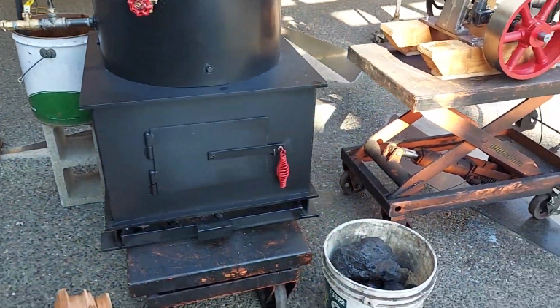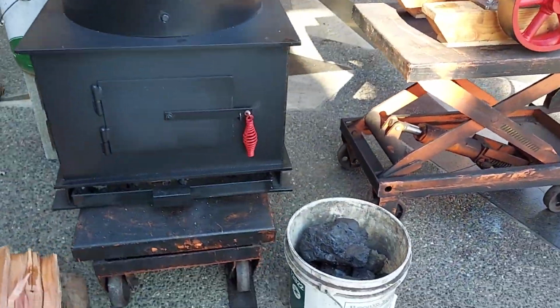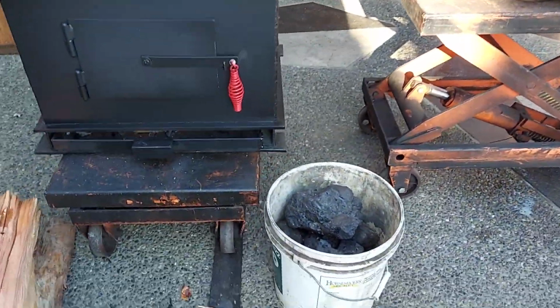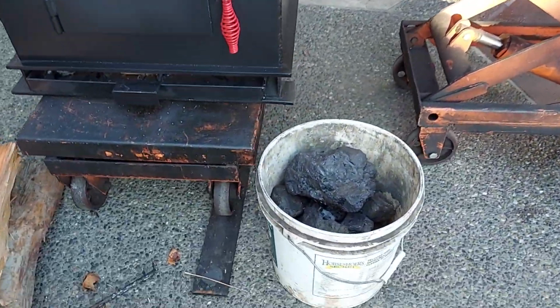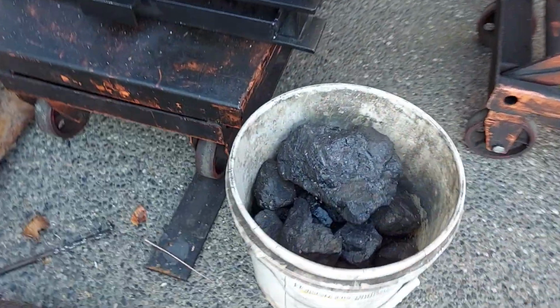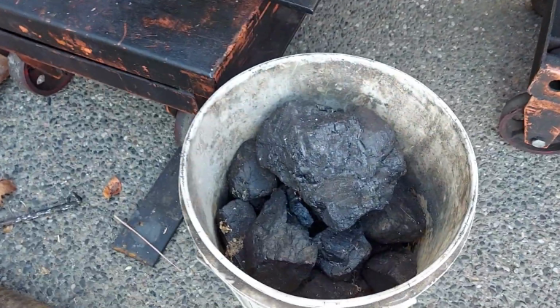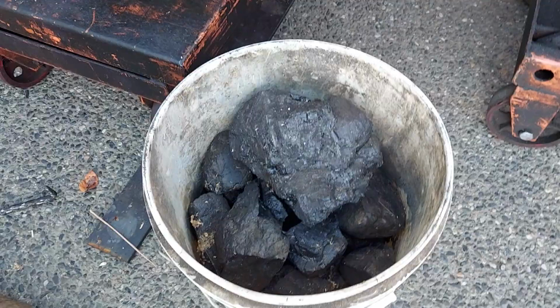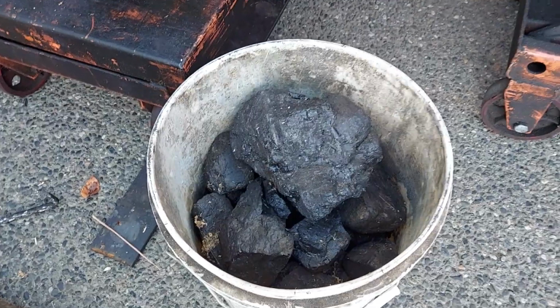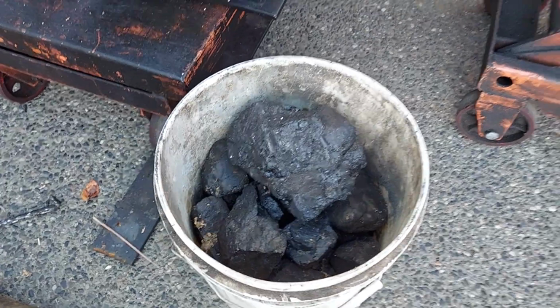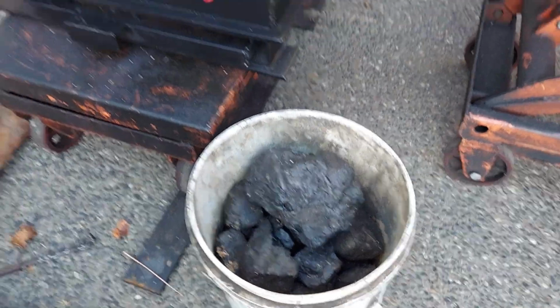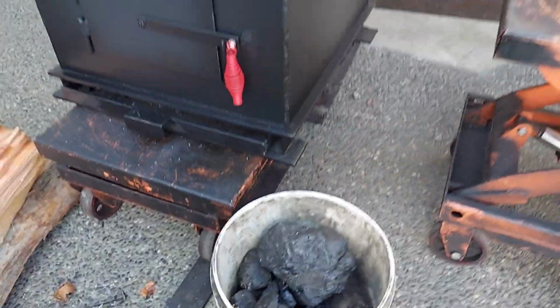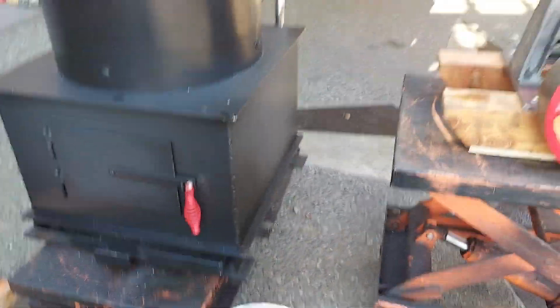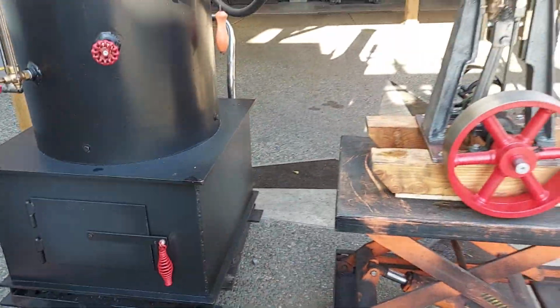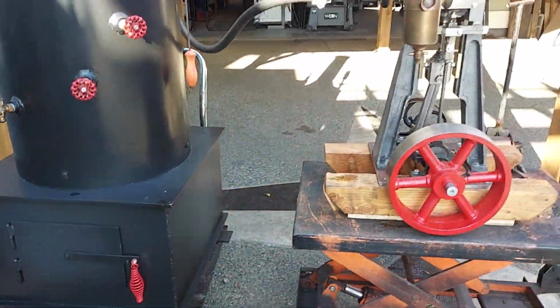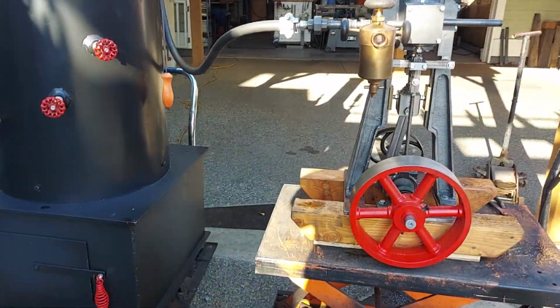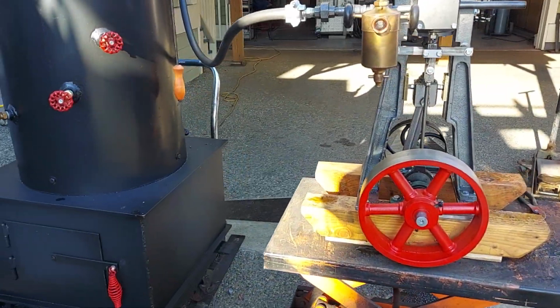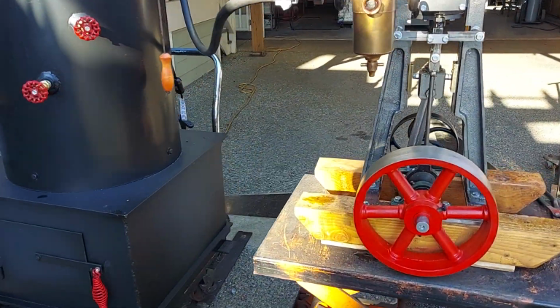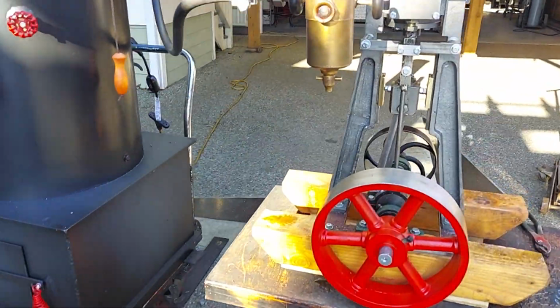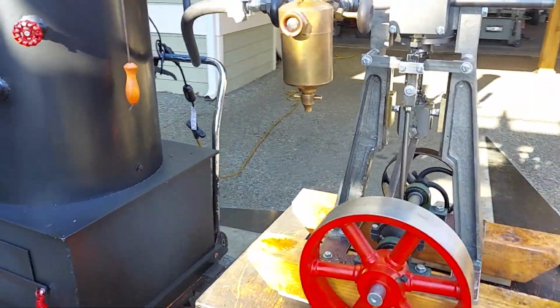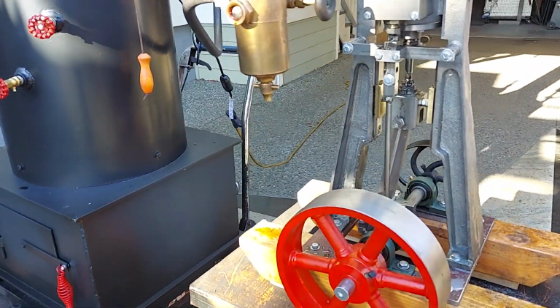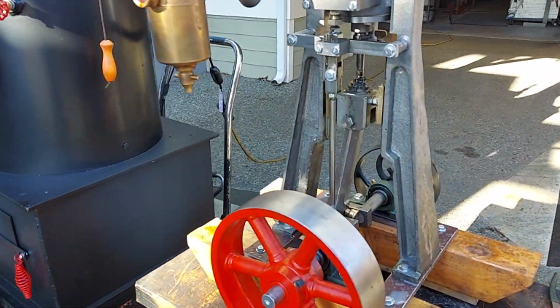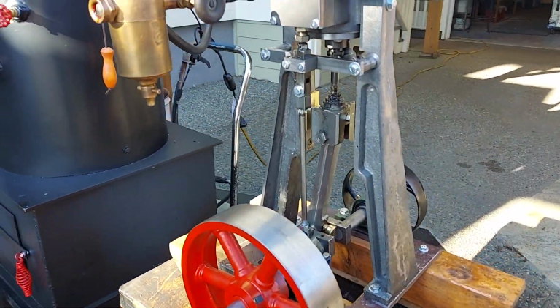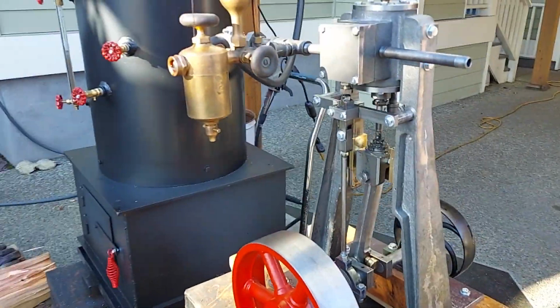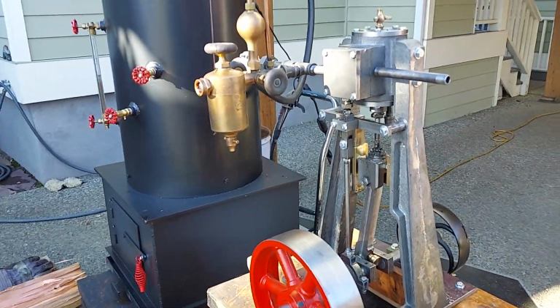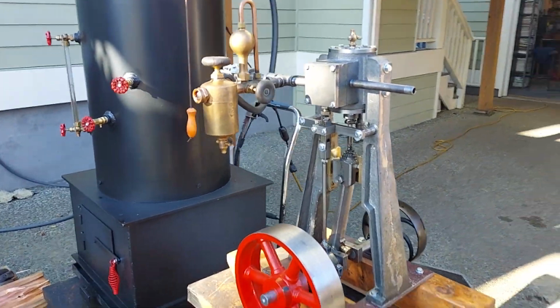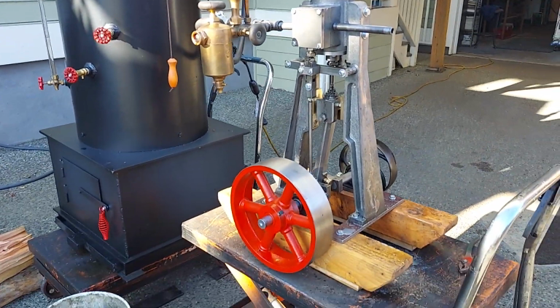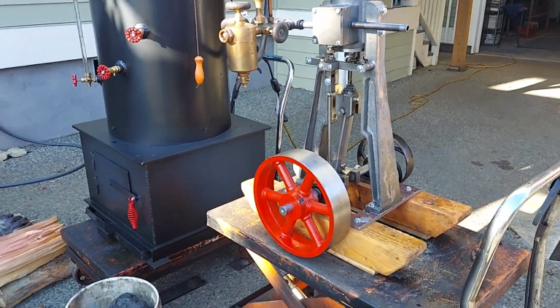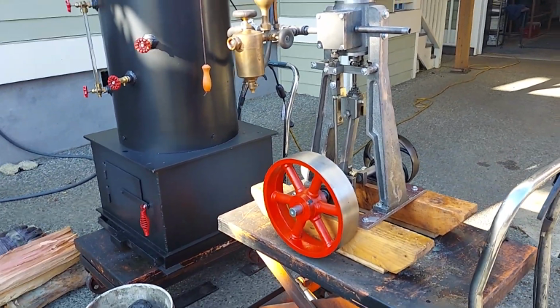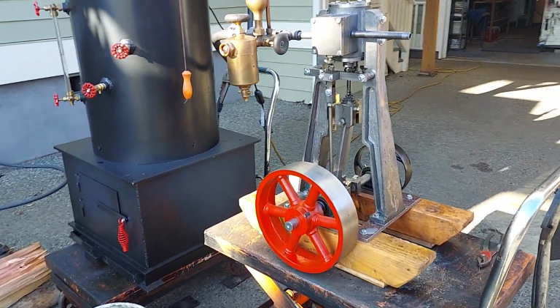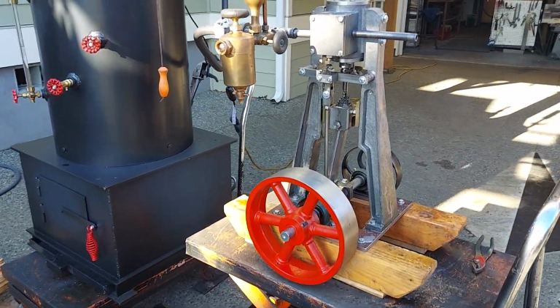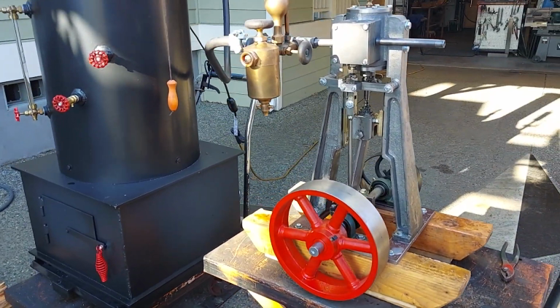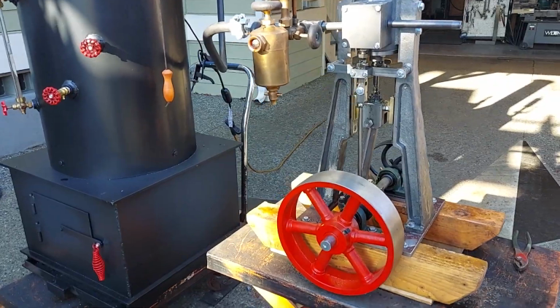I'm running on coal today. This engine I just completed — one of the two — has a three-inch bore and a four-inch stroke.